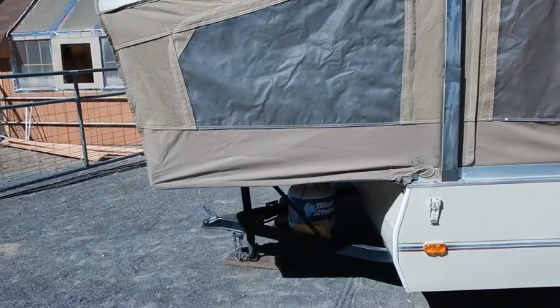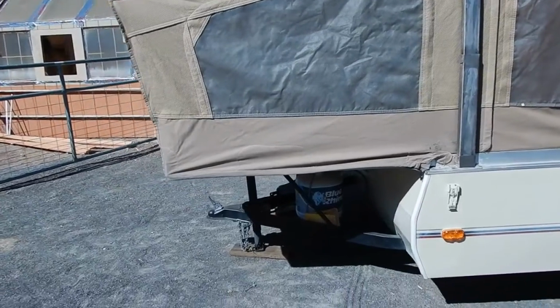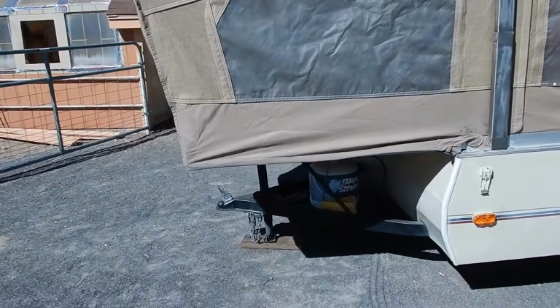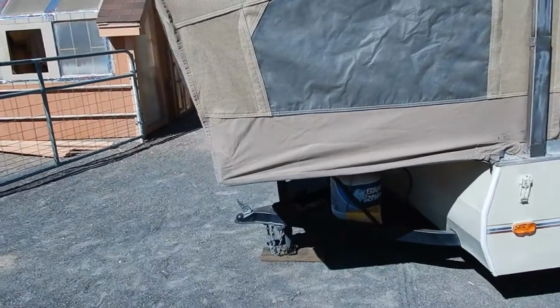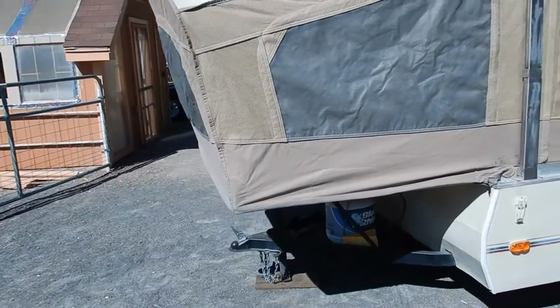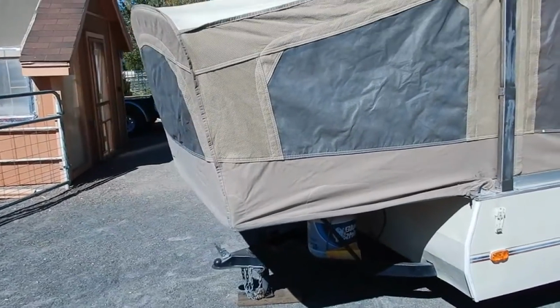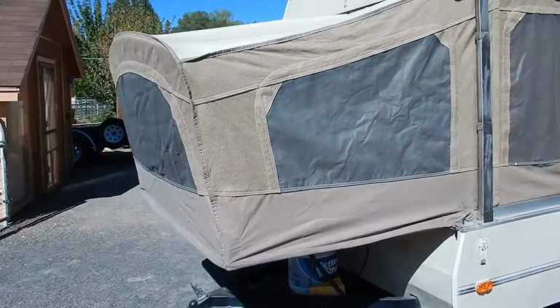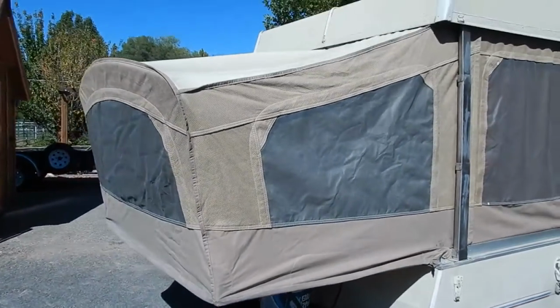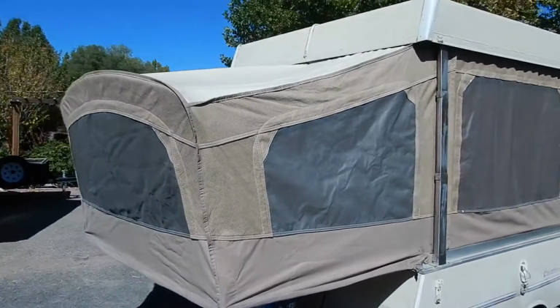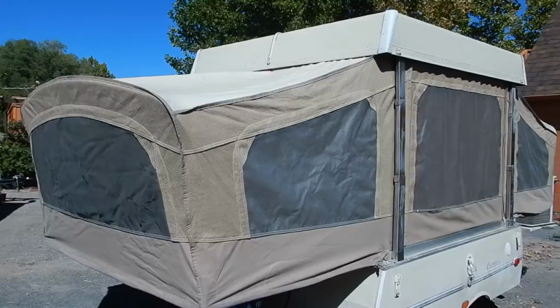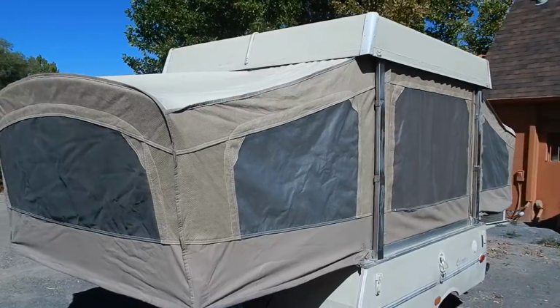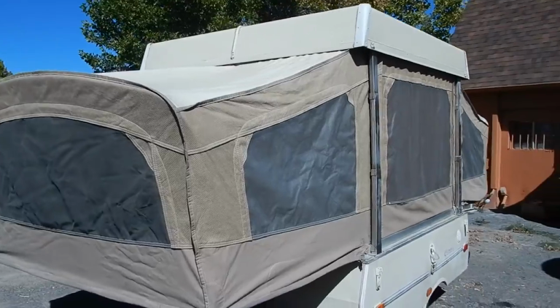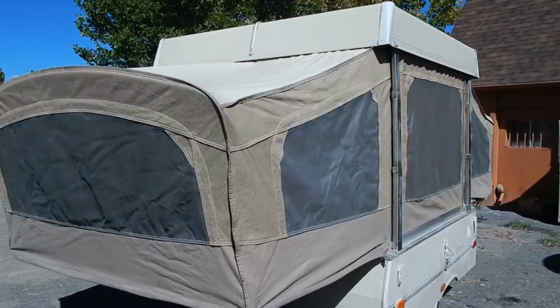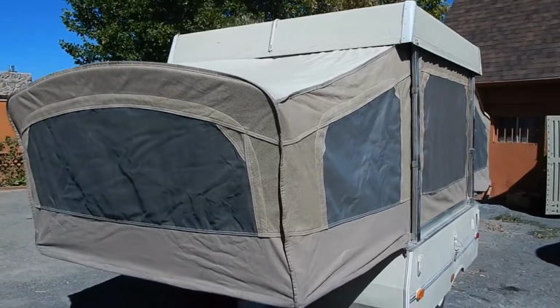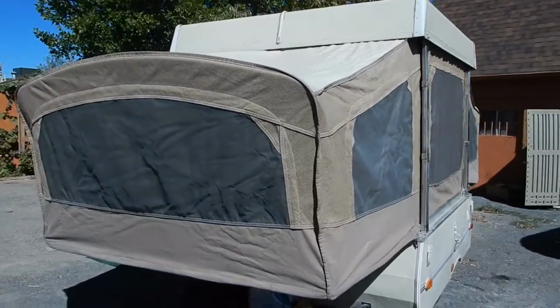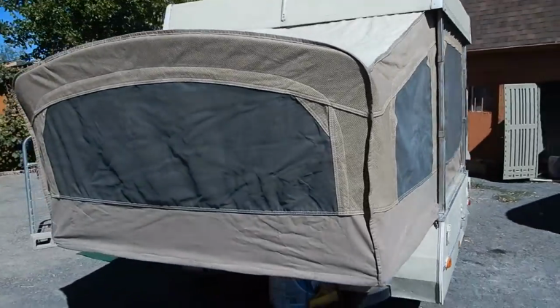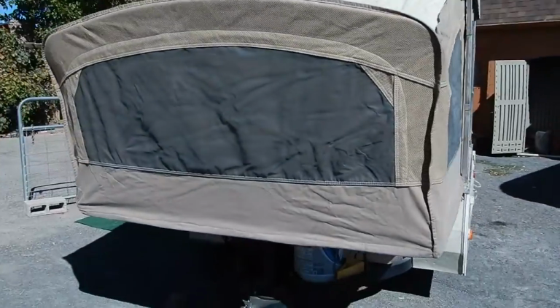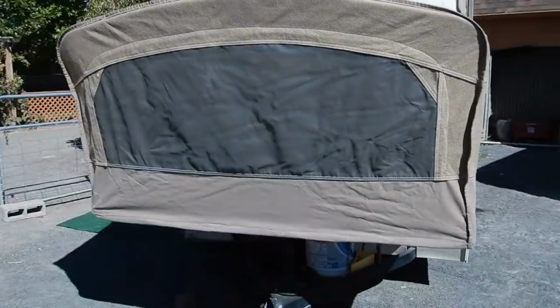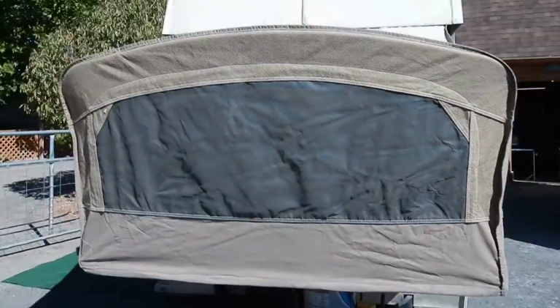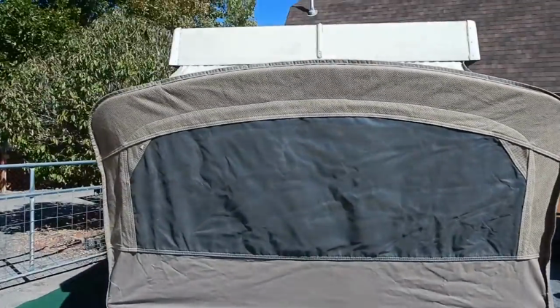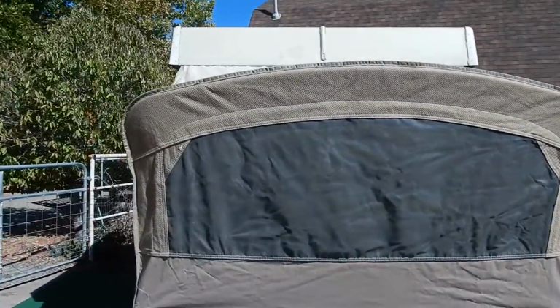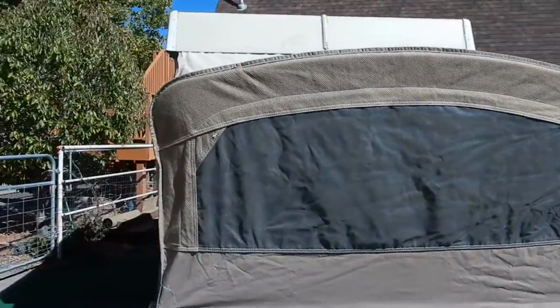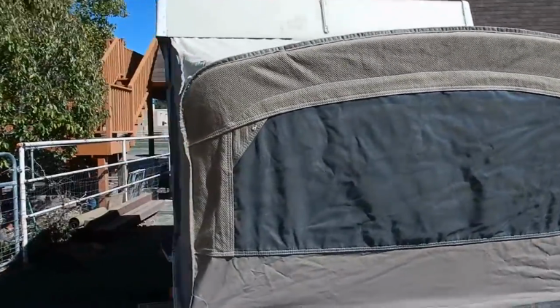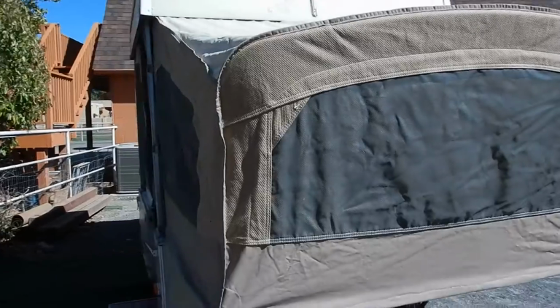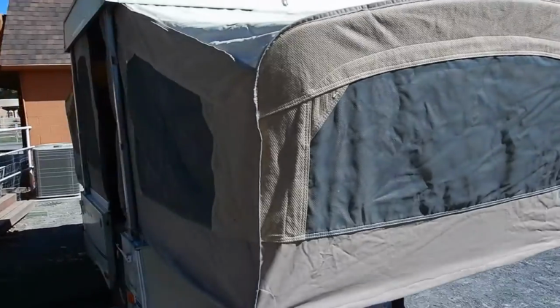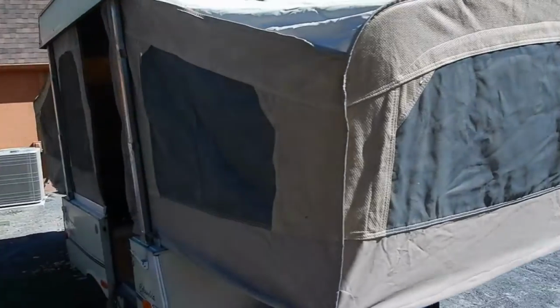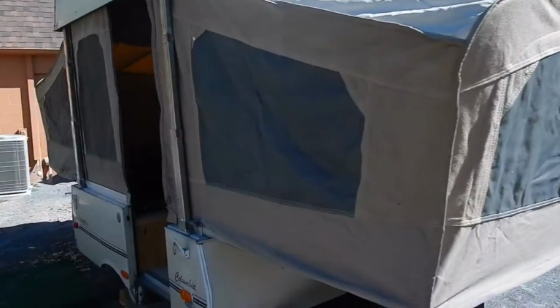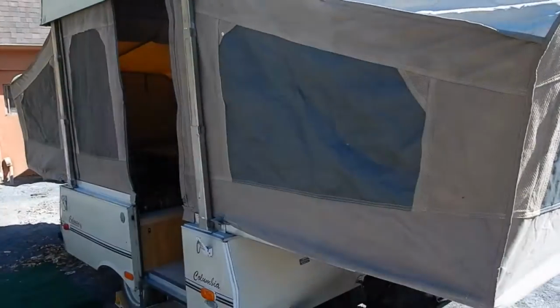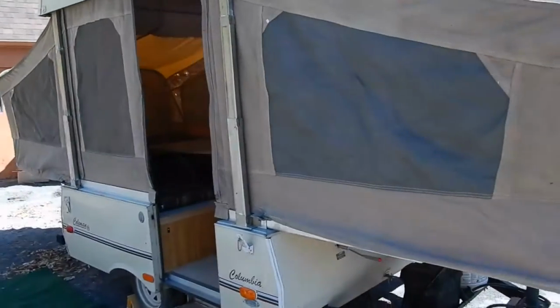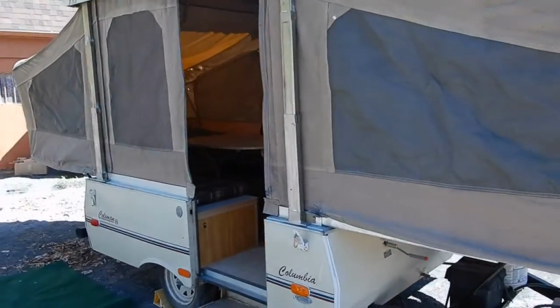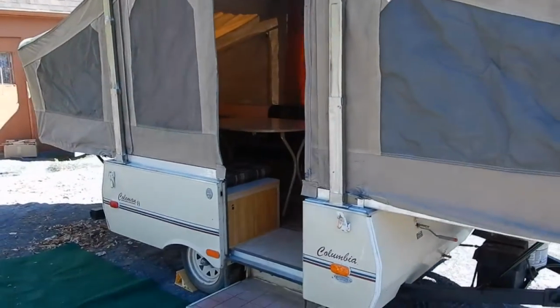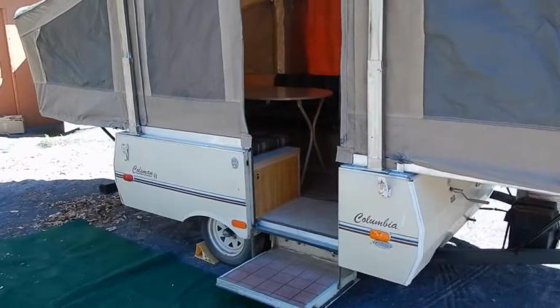It's got the propane tank, battery, electrical — works on it, gas, no leaks. Honestly, it's in really good condition for the age. I mean, it's a beauty.